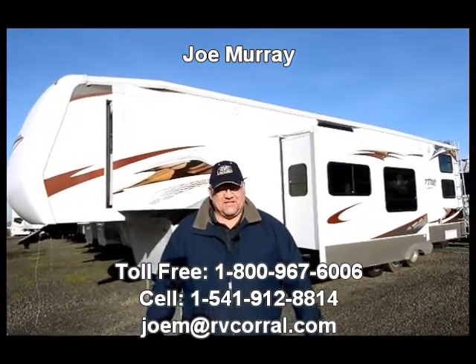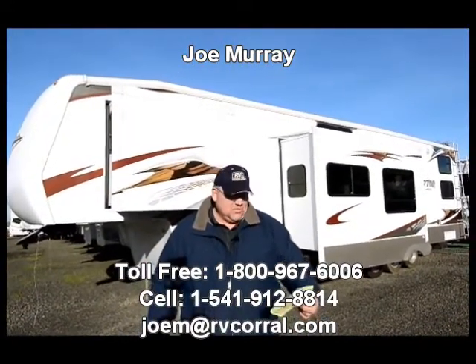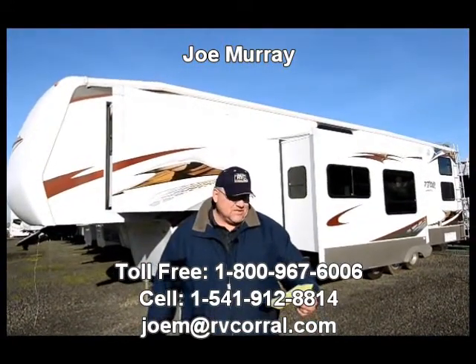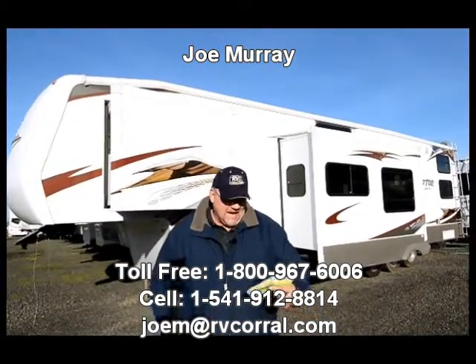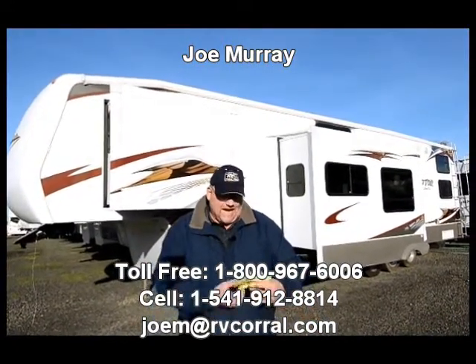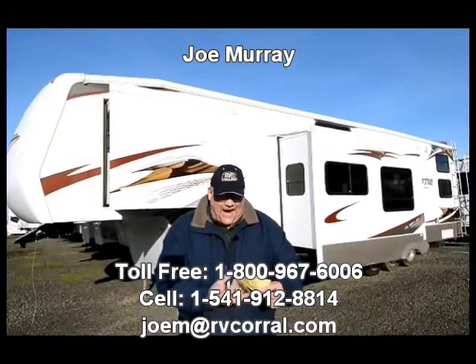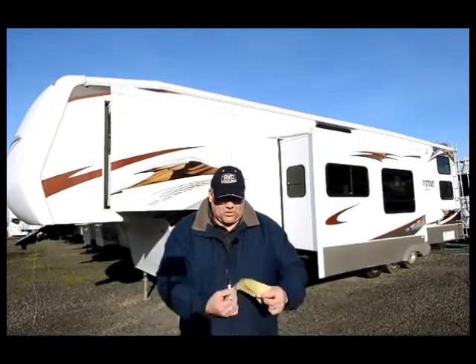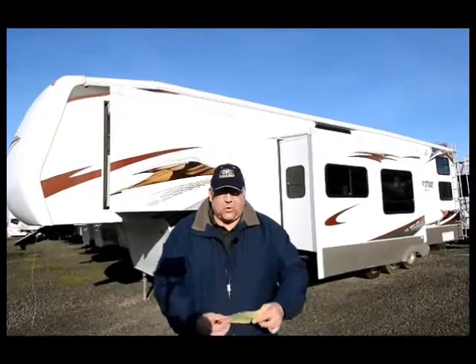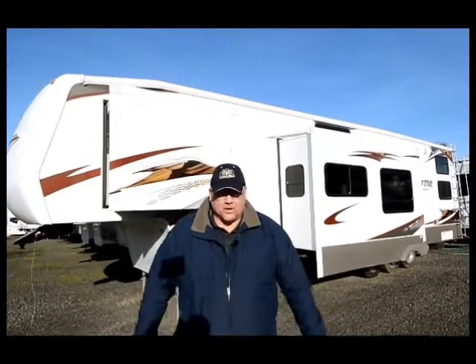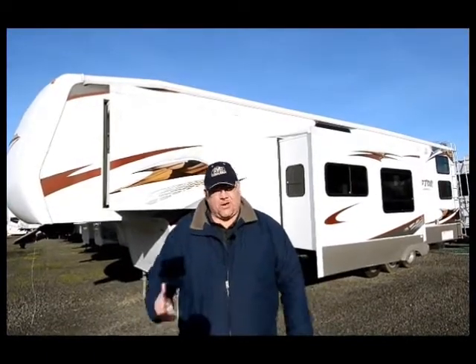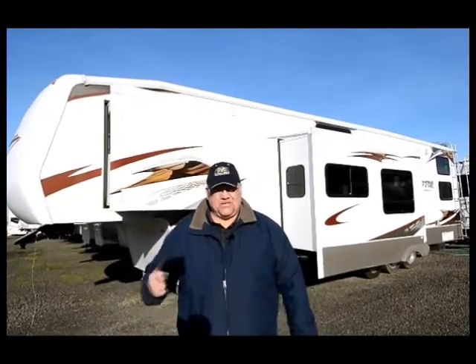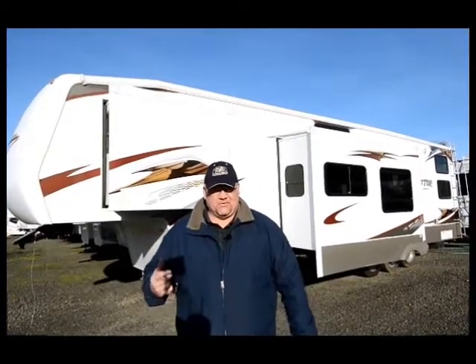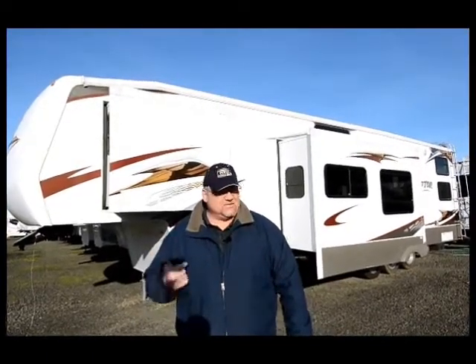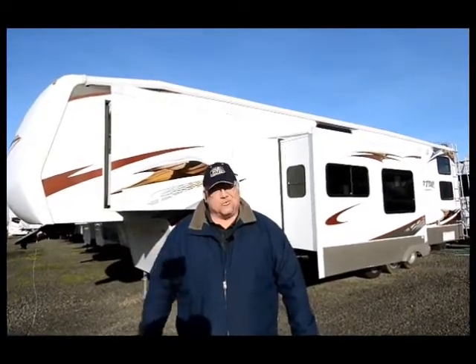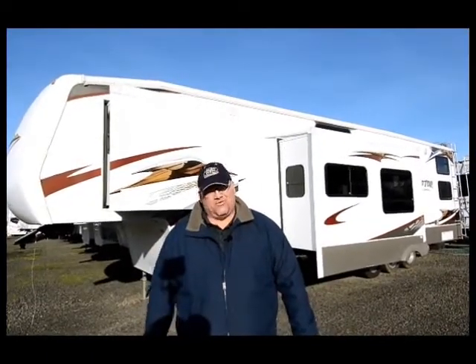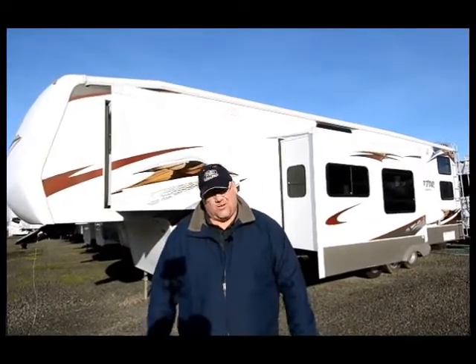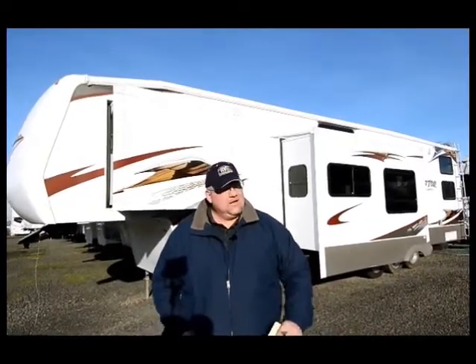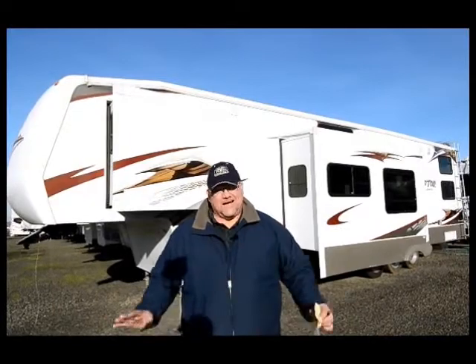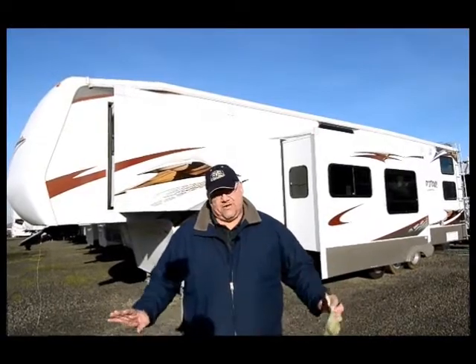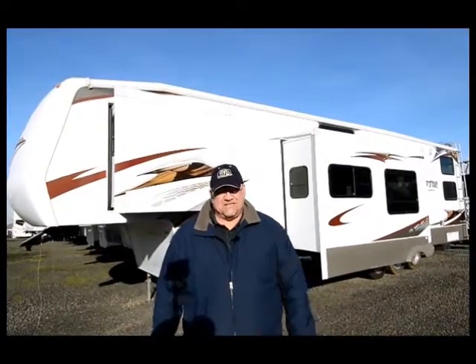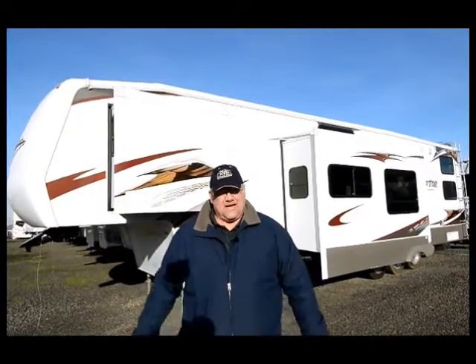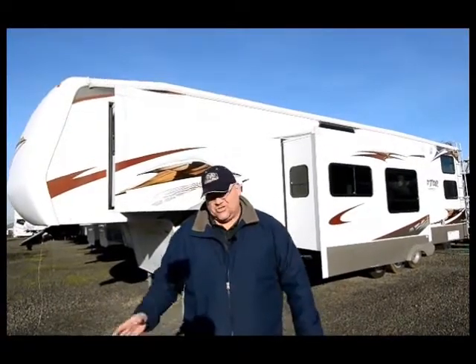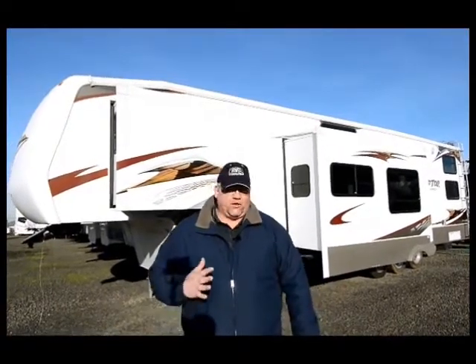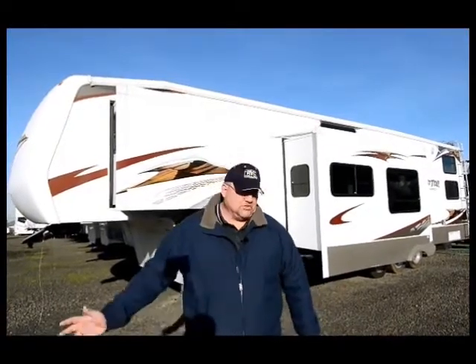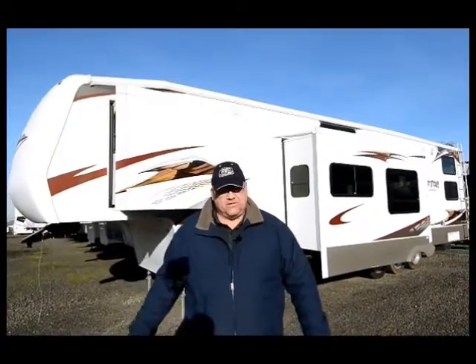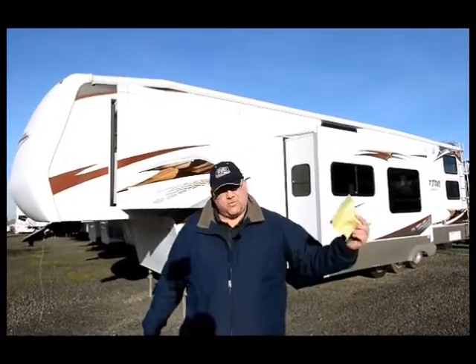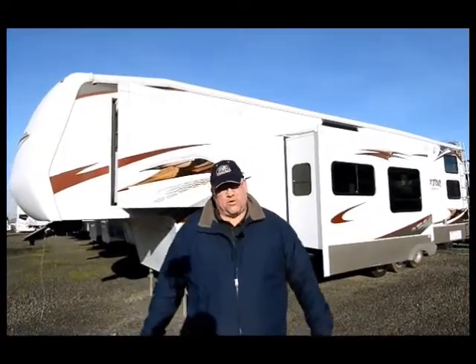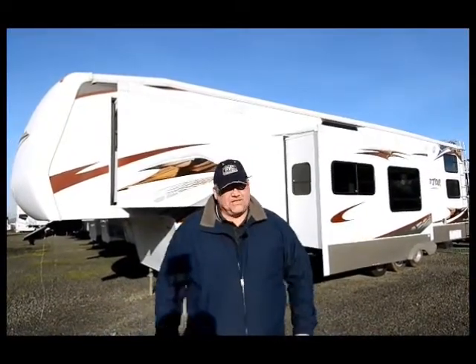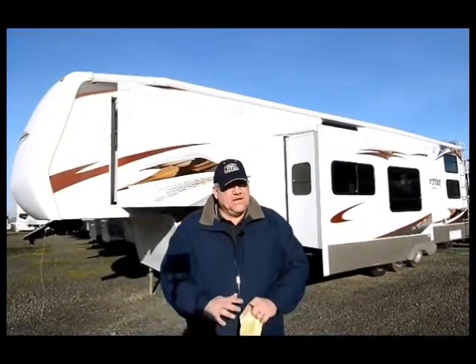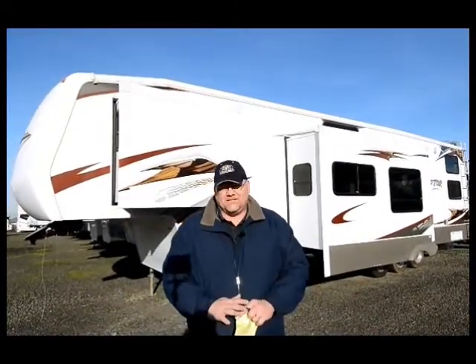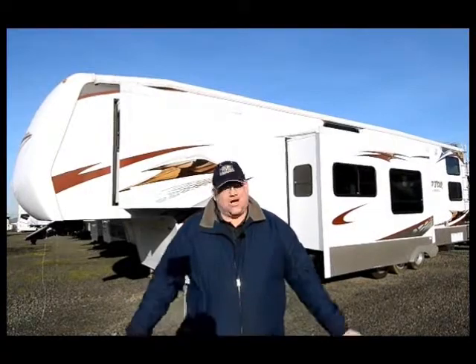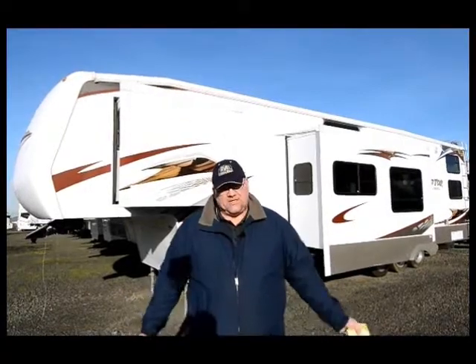It's a 2008 Raptor Toy Hauler, model 3712, so this thing's almost 40 feet long, but it's got everything — three slide outs, generator, fuel station, big 12-foot garage, and it's in awesome shape.